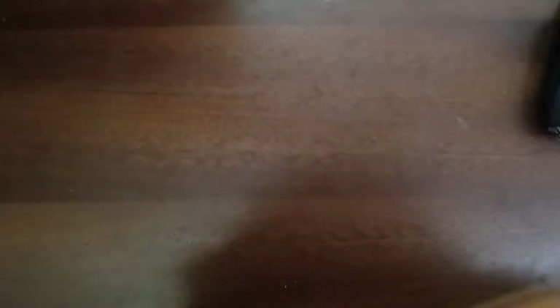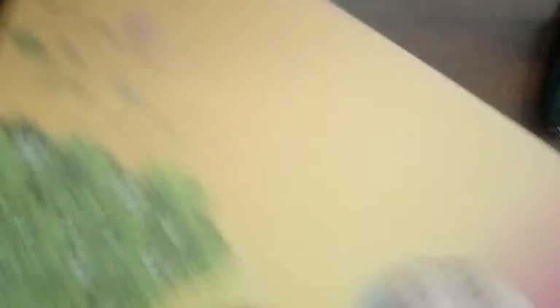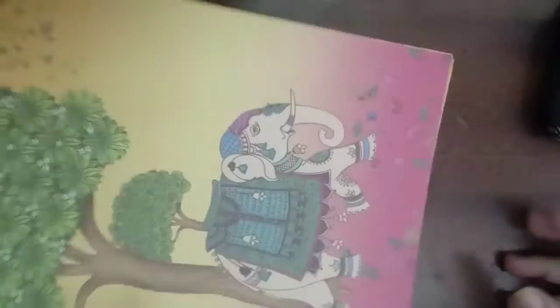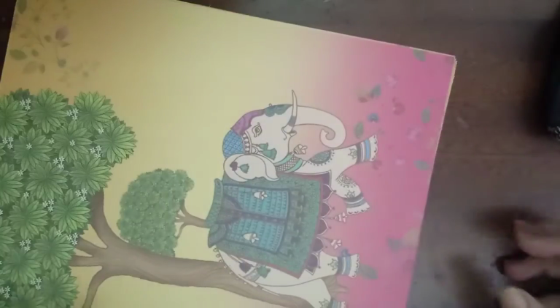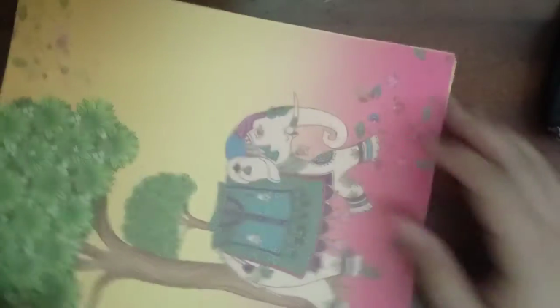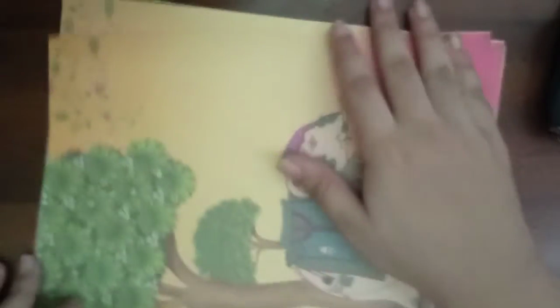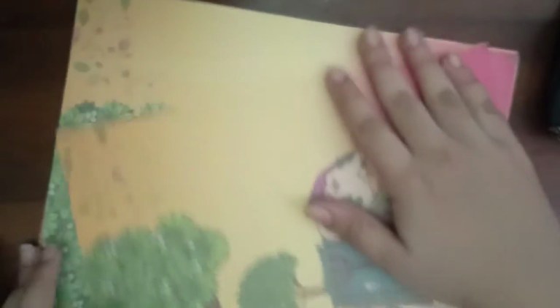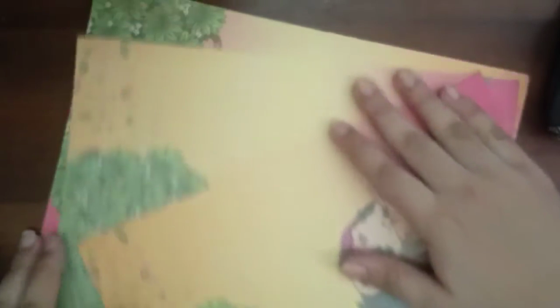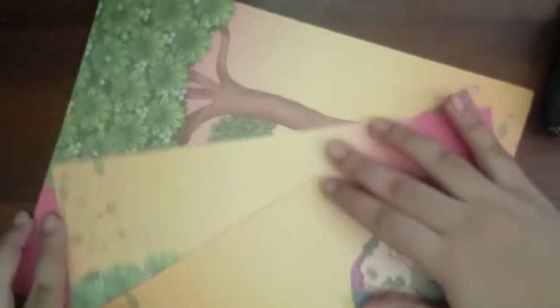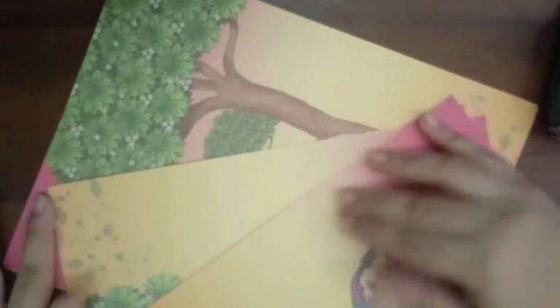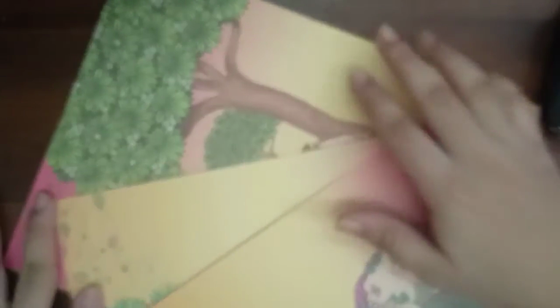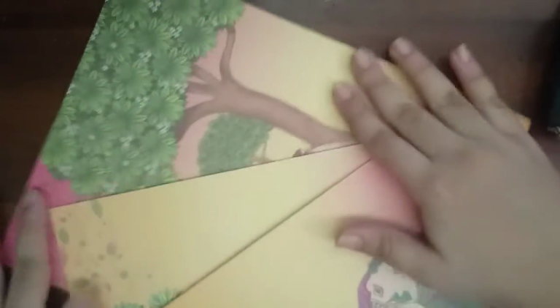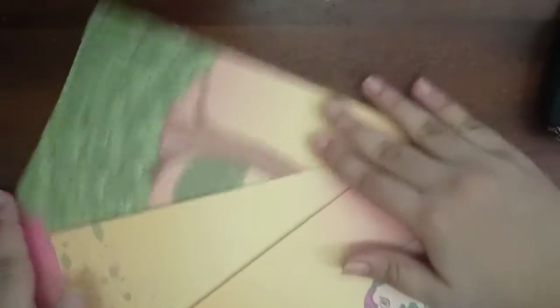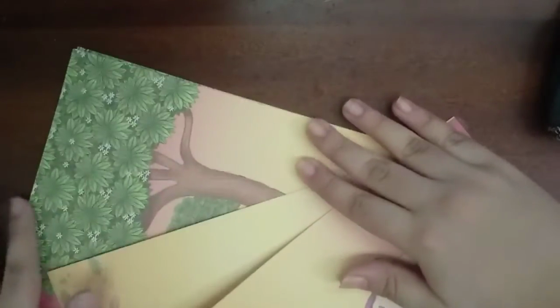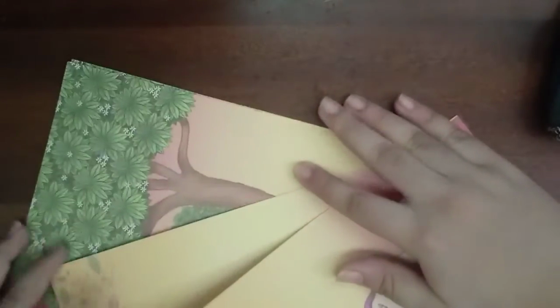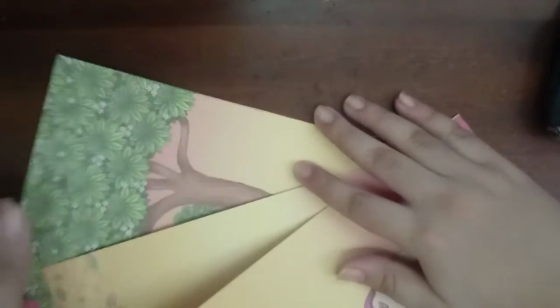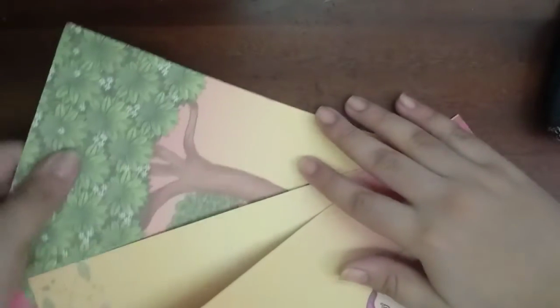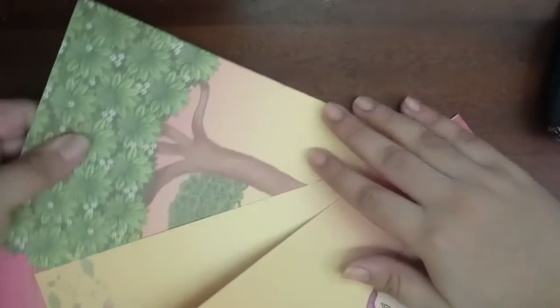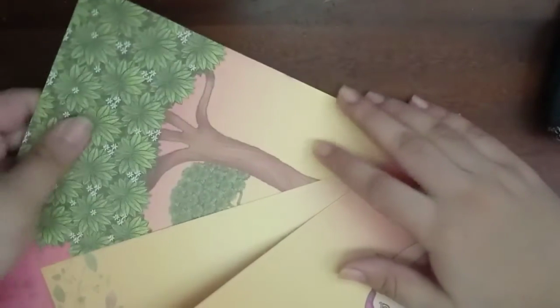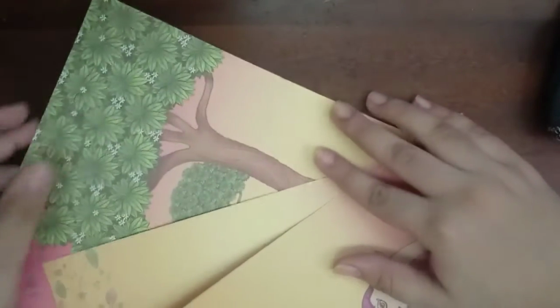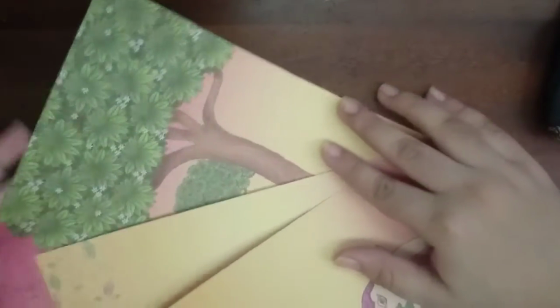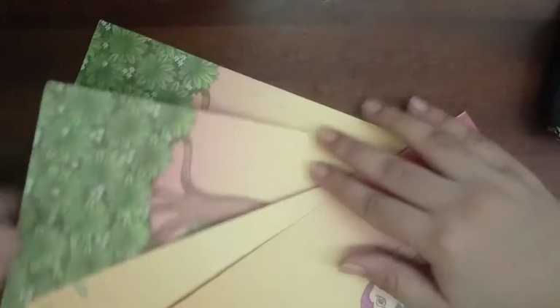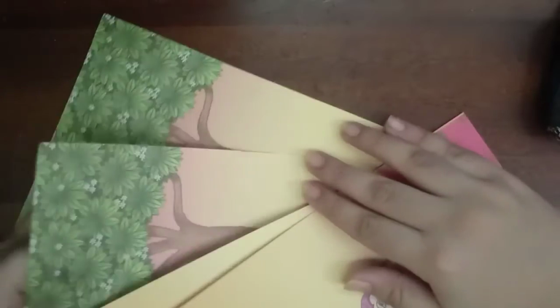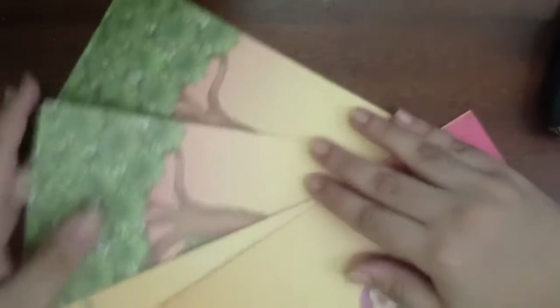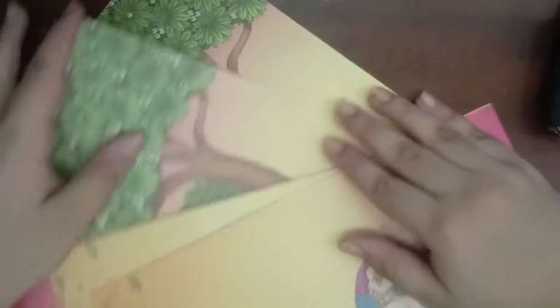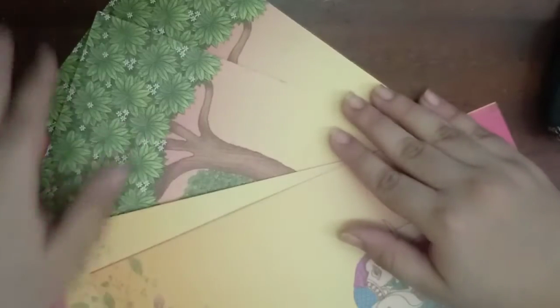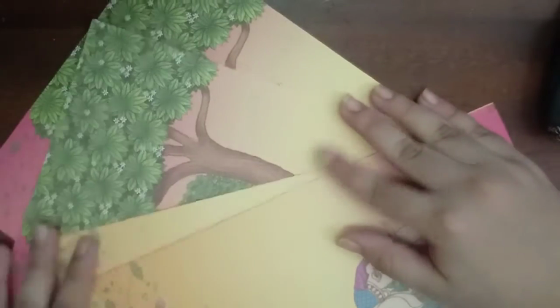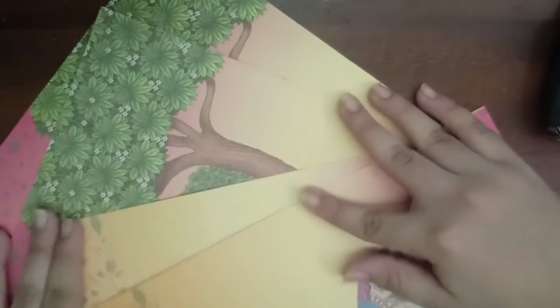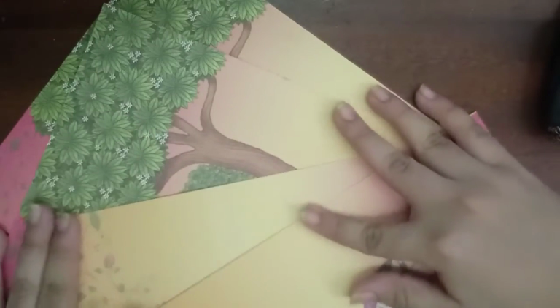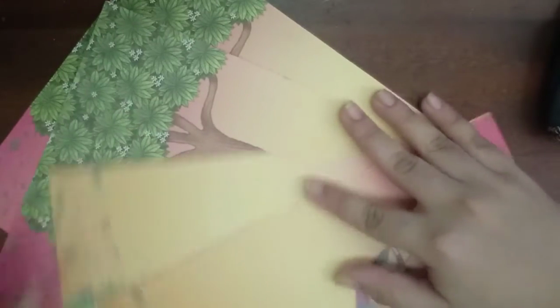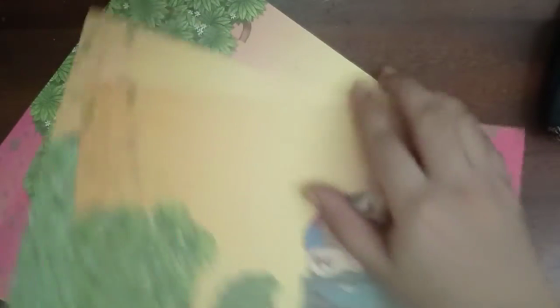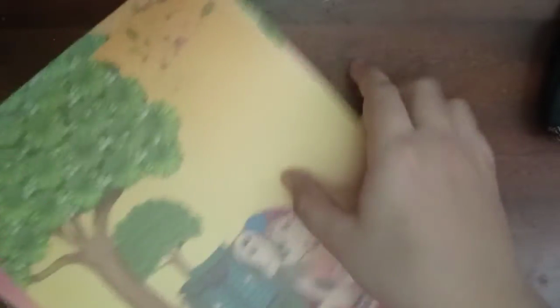Hello everyone, welcome back to Artistic Ritma. In today's video, we are going to recycle old wedding cards.